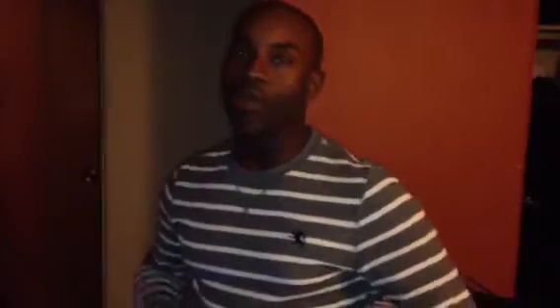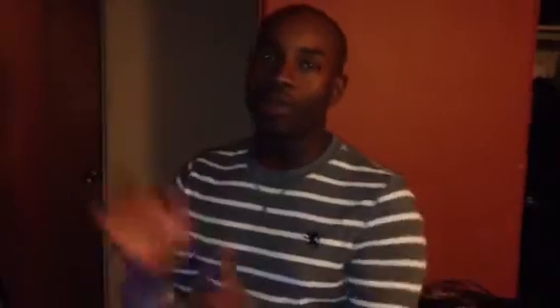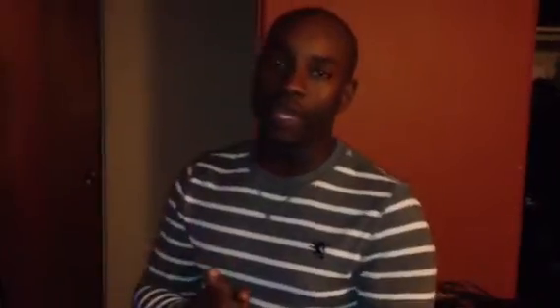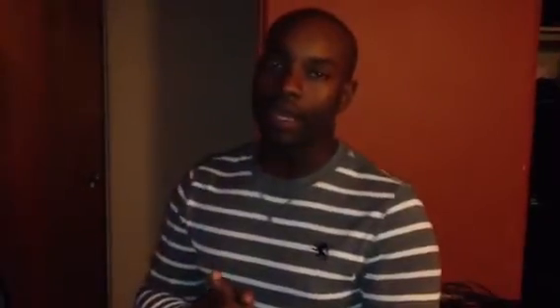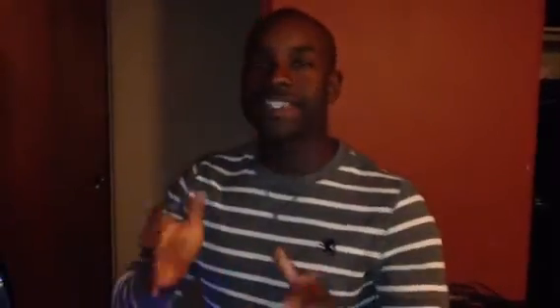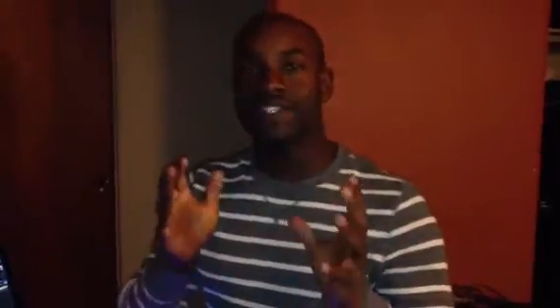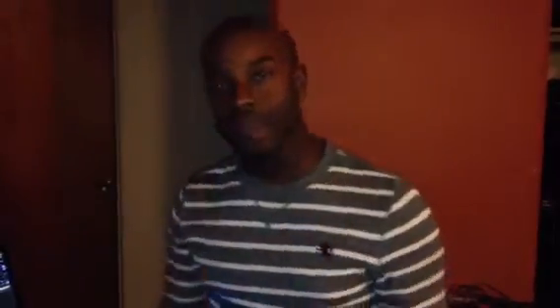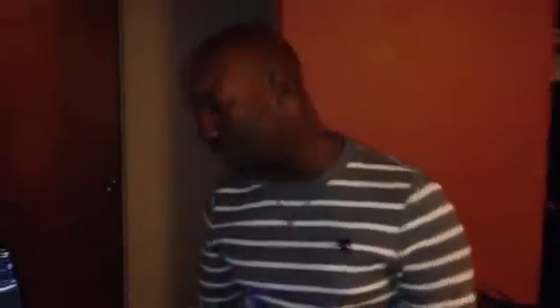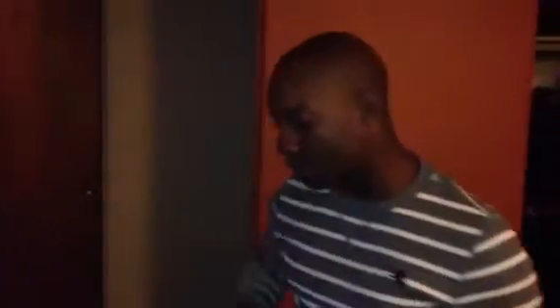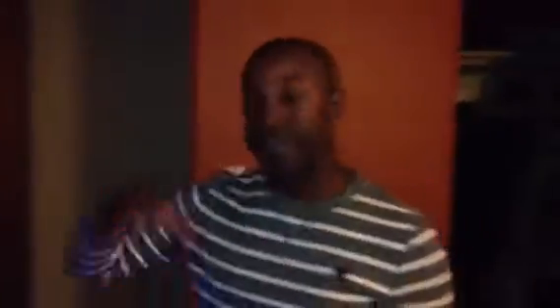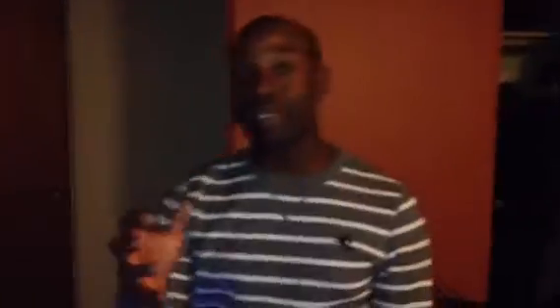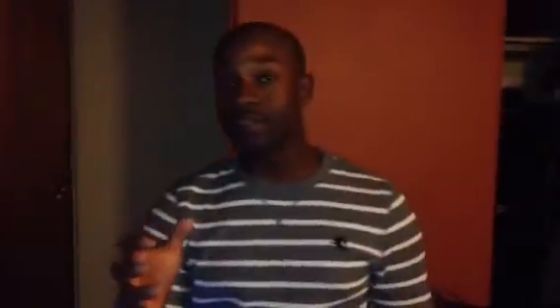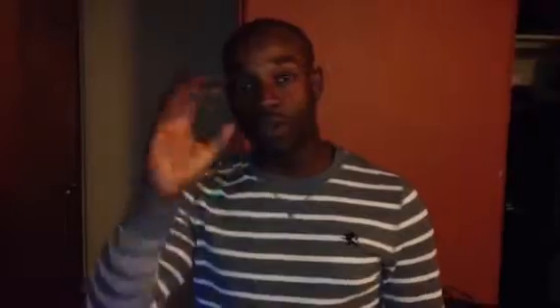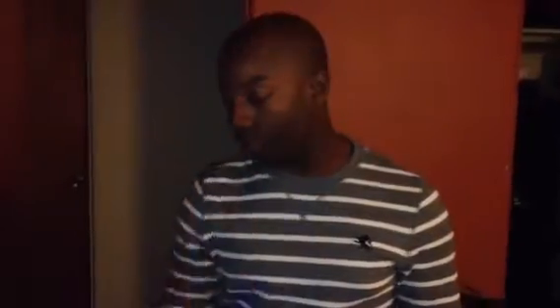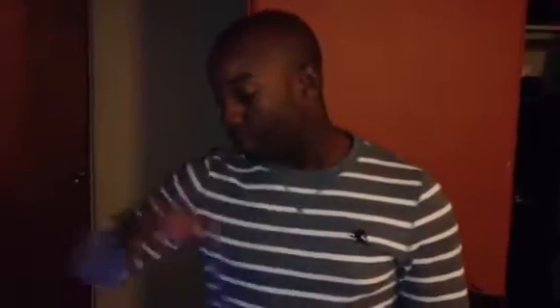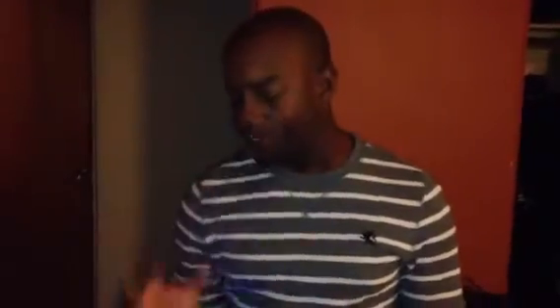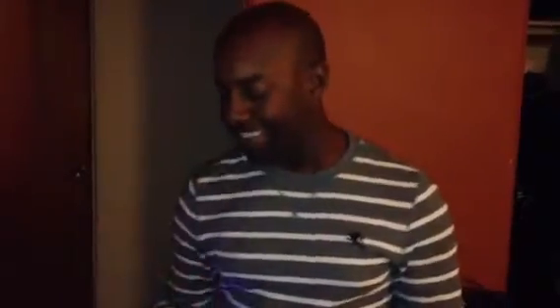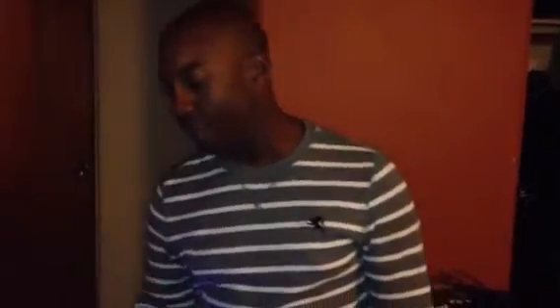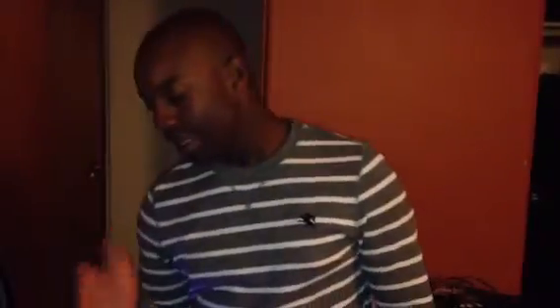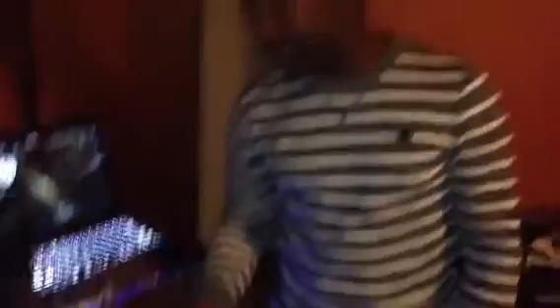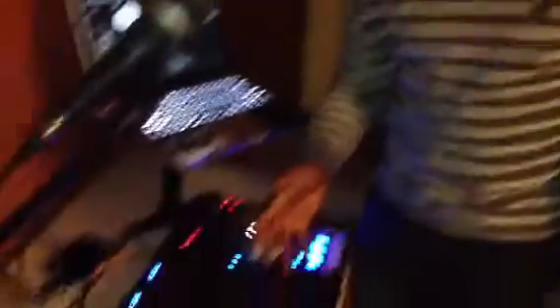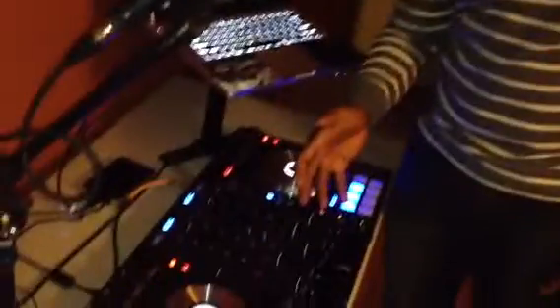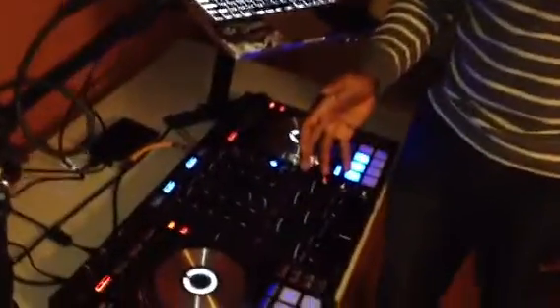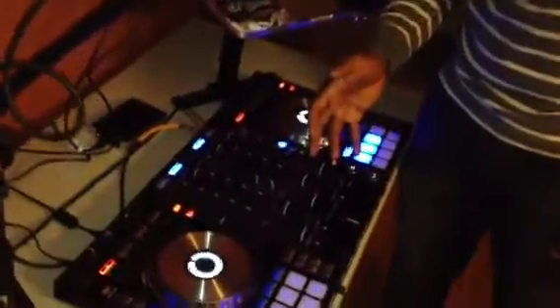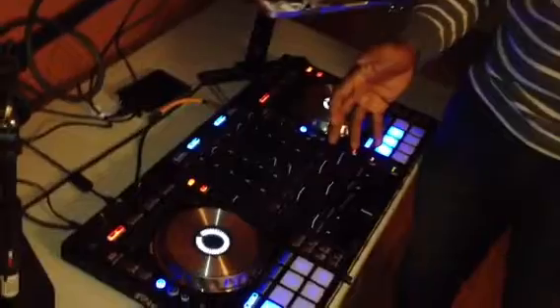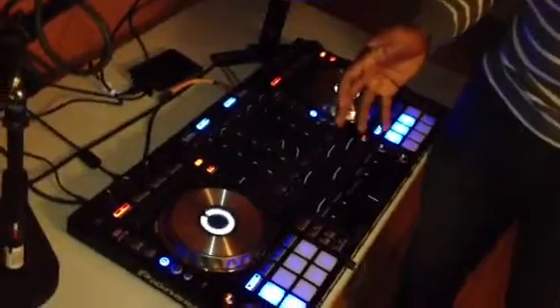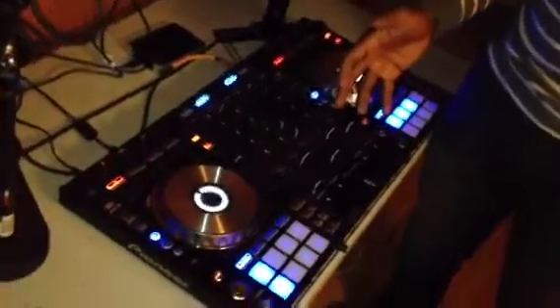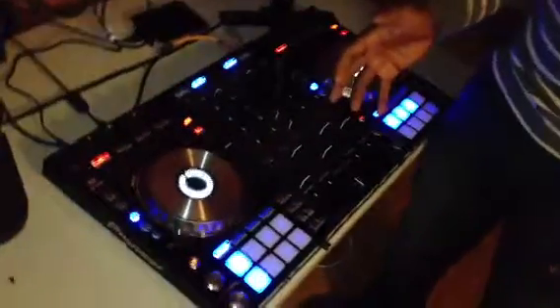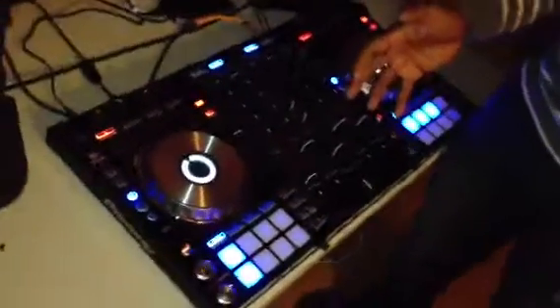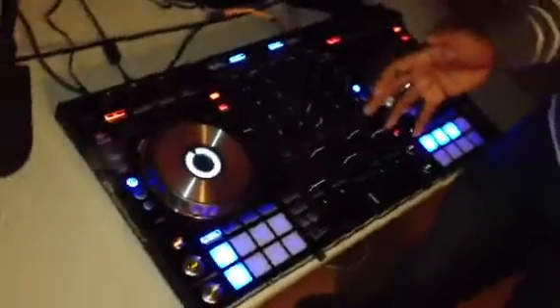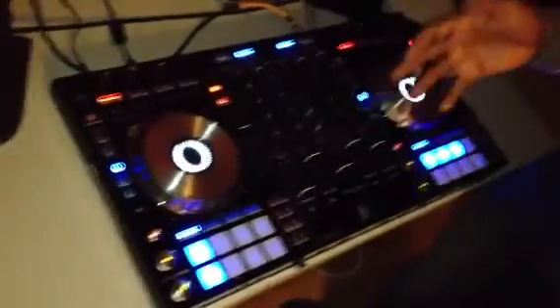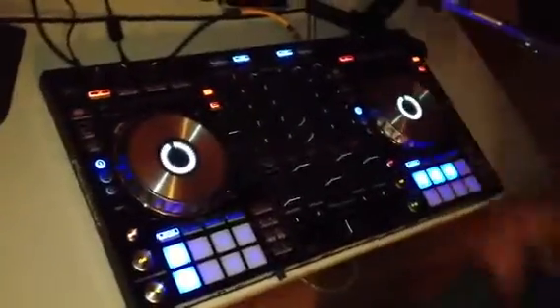You all know me from the Vestax VCI-380 videos, and that's a great system — don't get it wrong, don't get it twisted. However, this system is very strong. I'm not going to say far superior, but it's very strong.